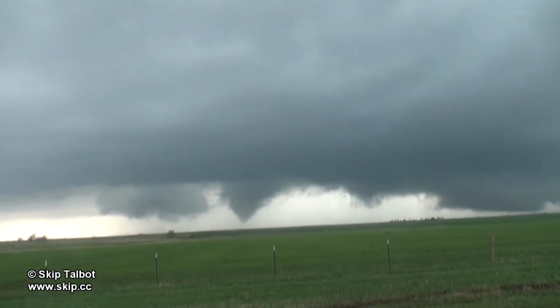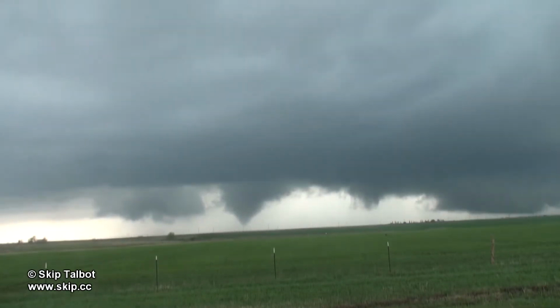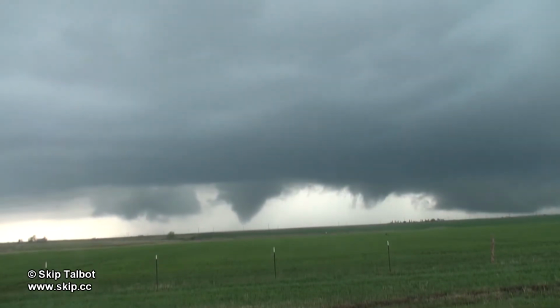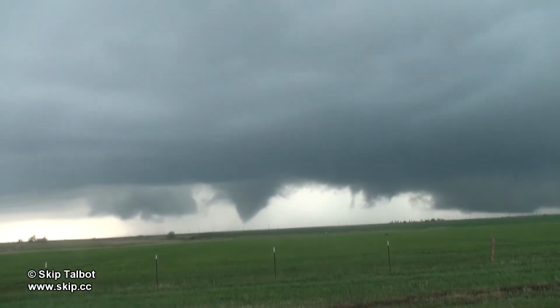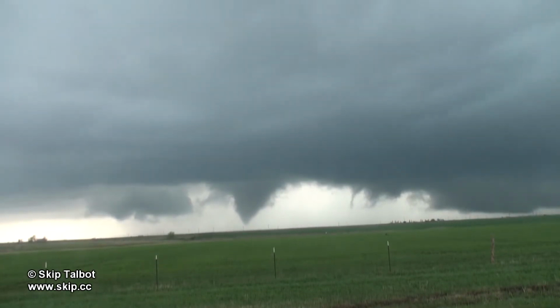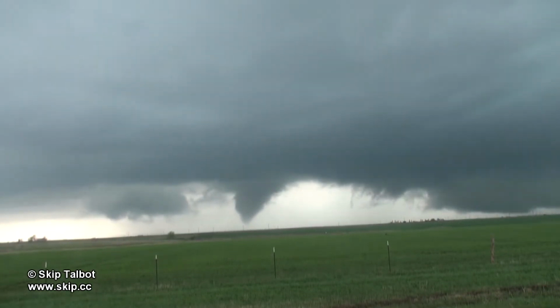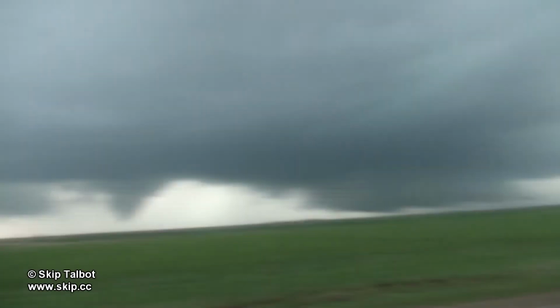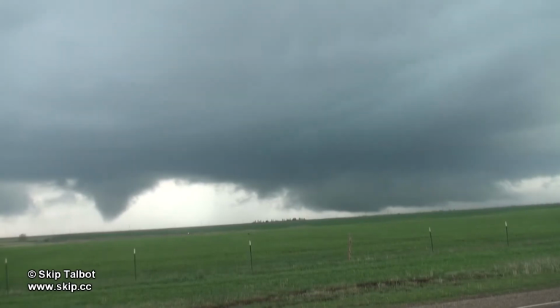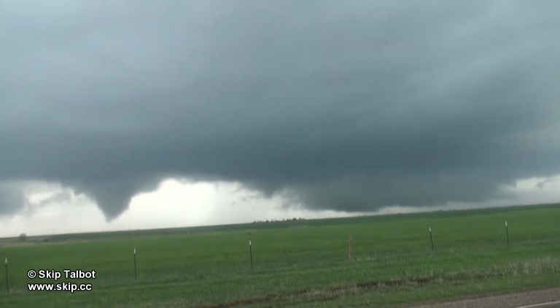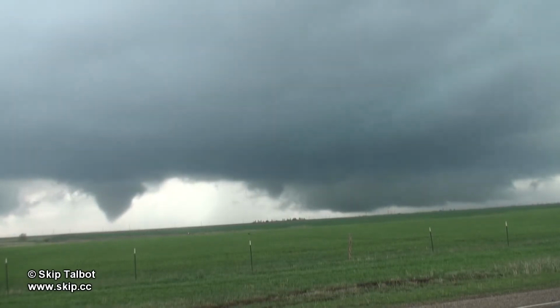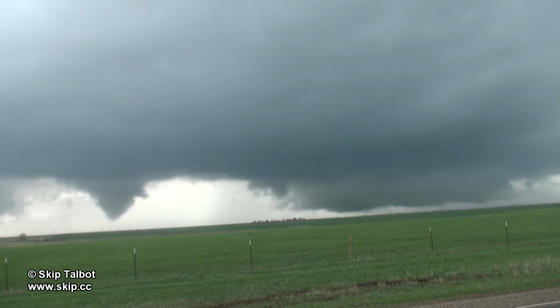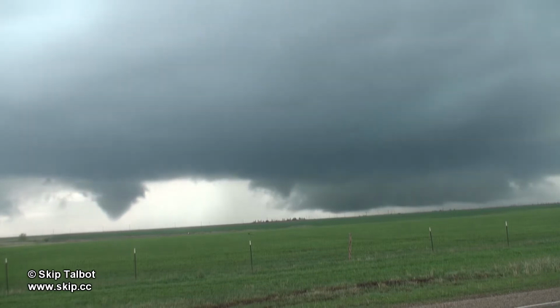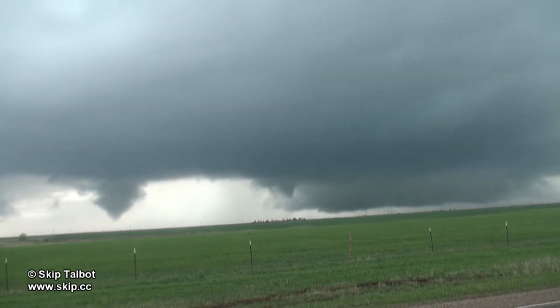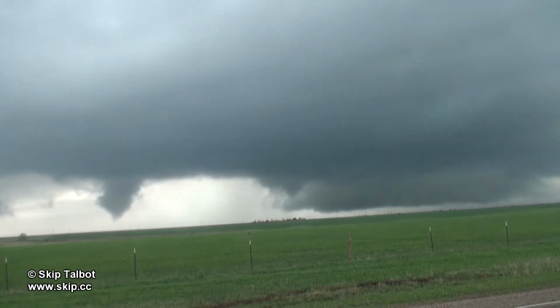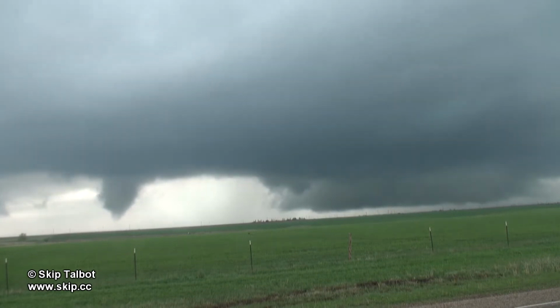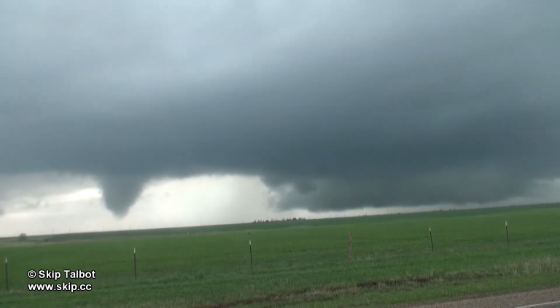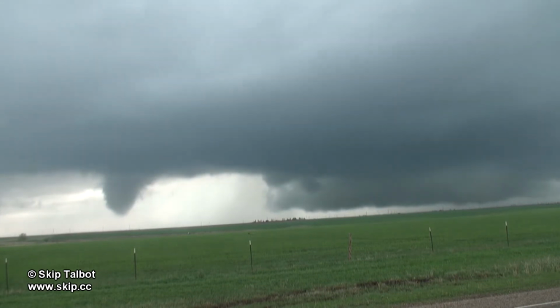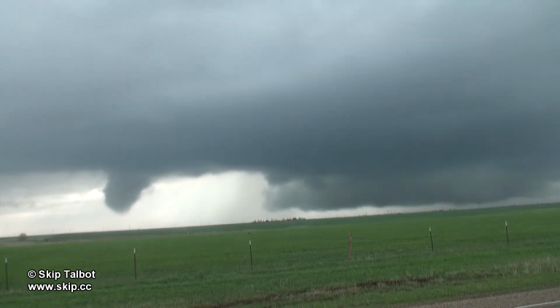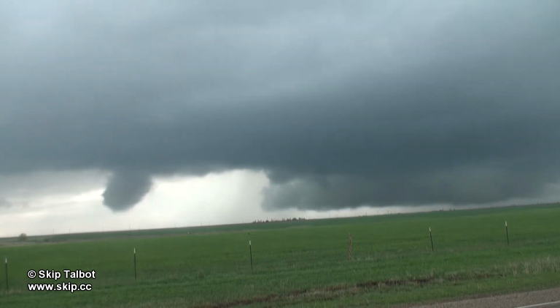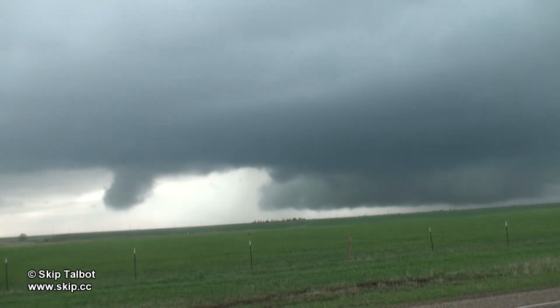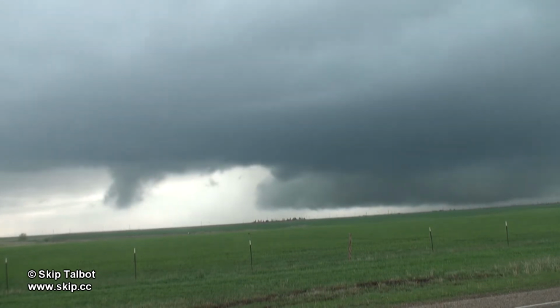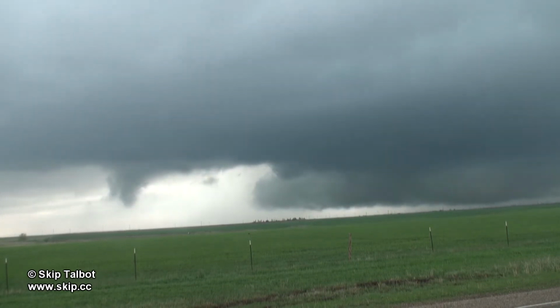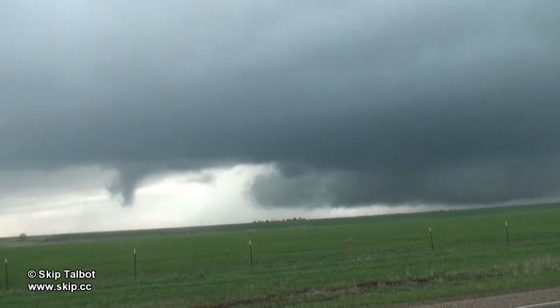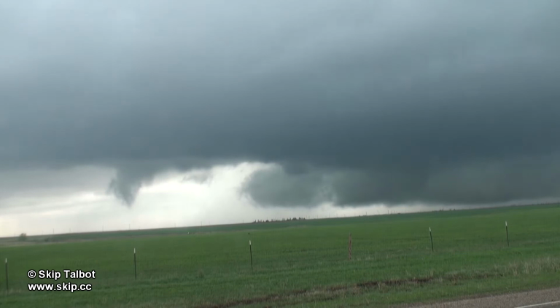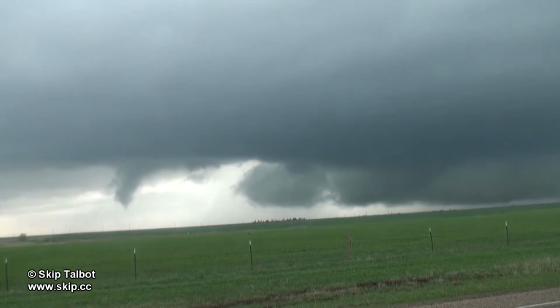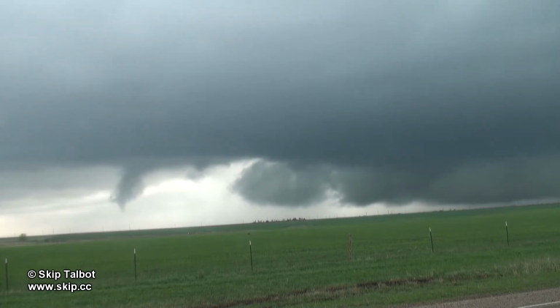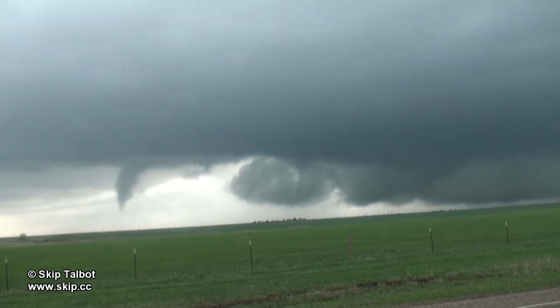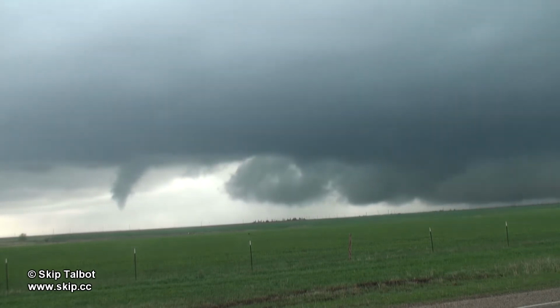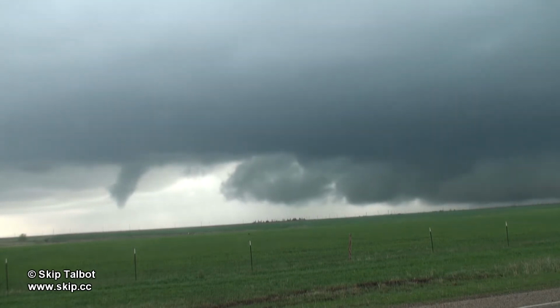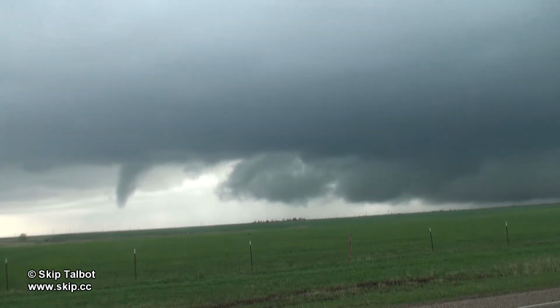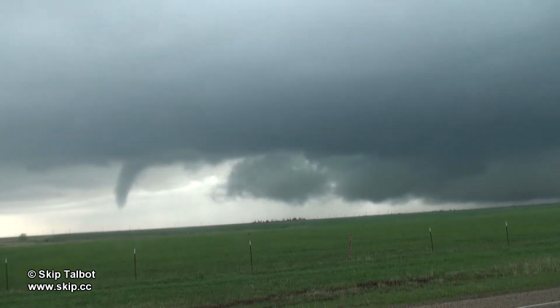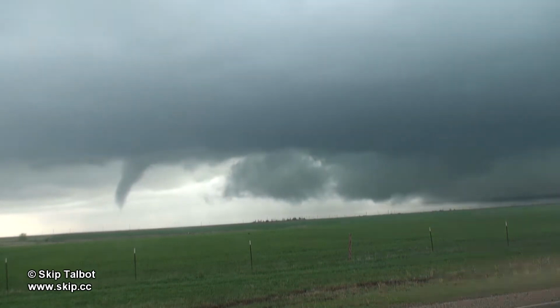There was also a brief rope funnel to the right of the tornado. In textbook cyclical supercell fashion, after this circulation occluded, a new one started to form to the northeast, which you can see has a lowered portion of the storm on the right side of the screen.